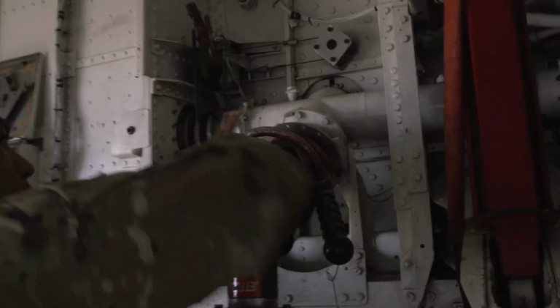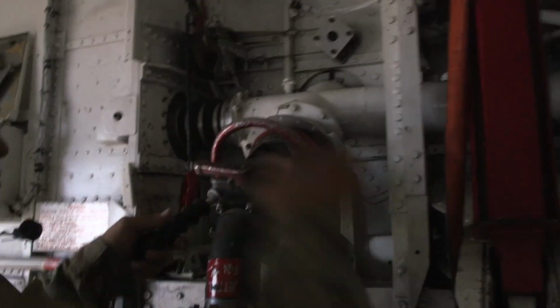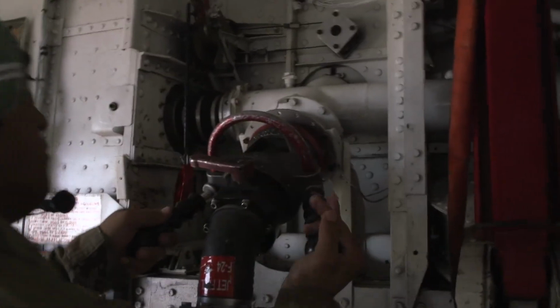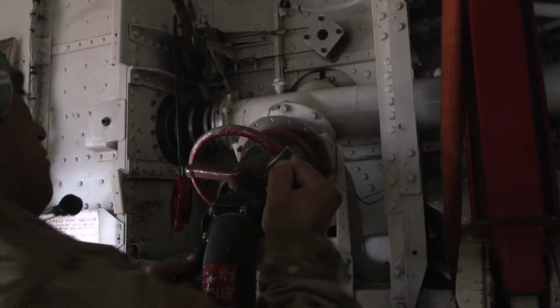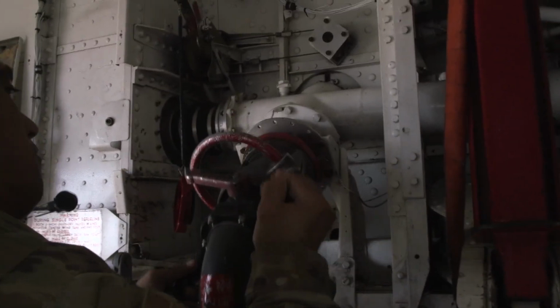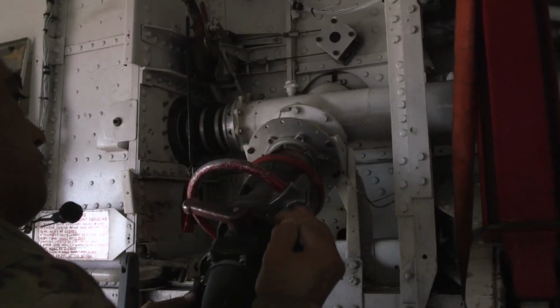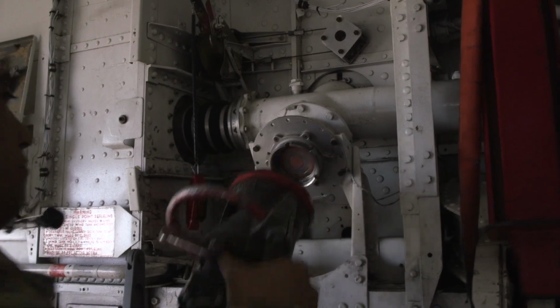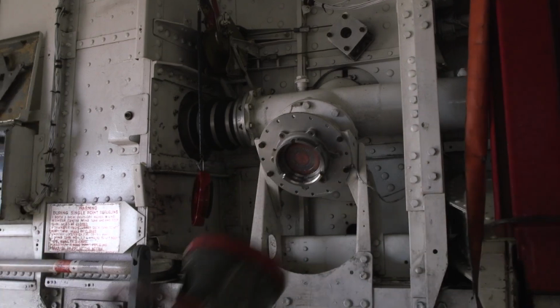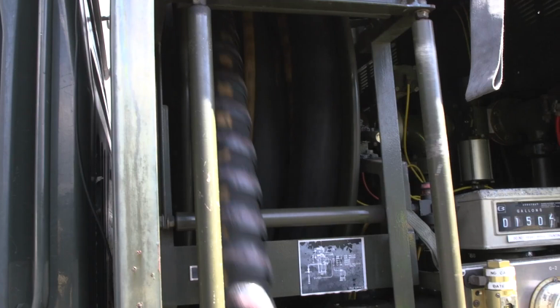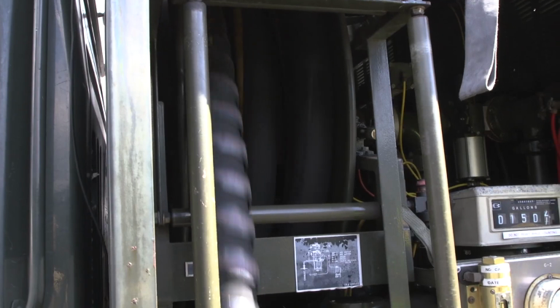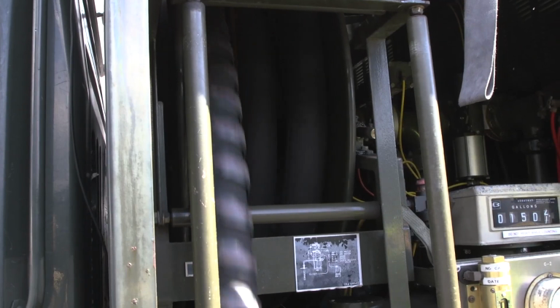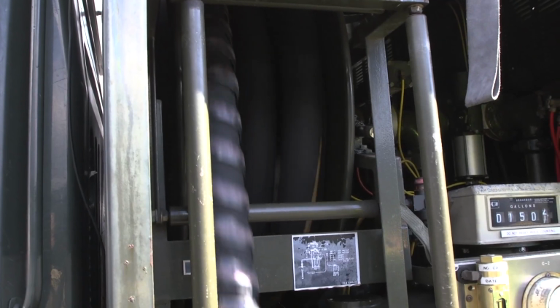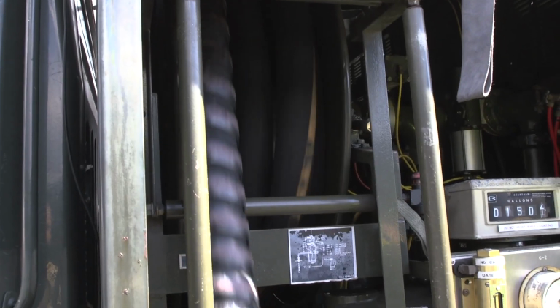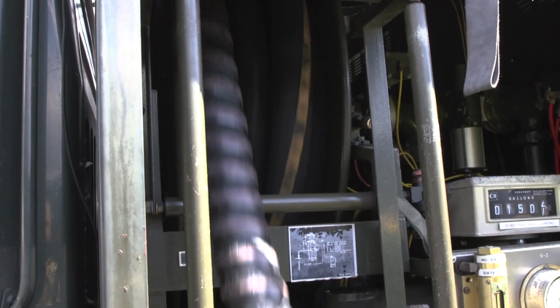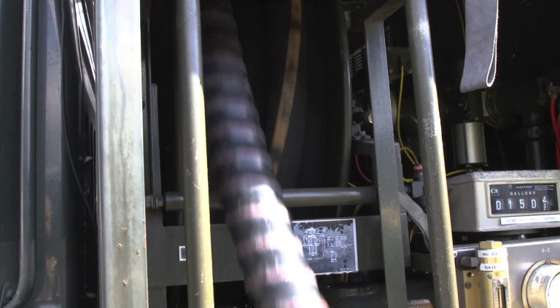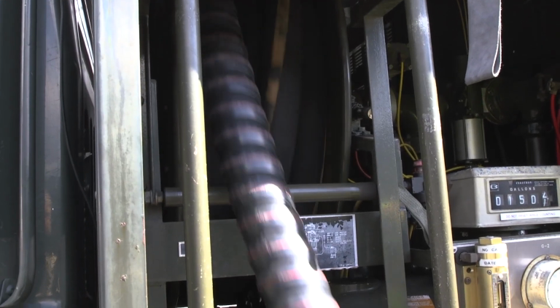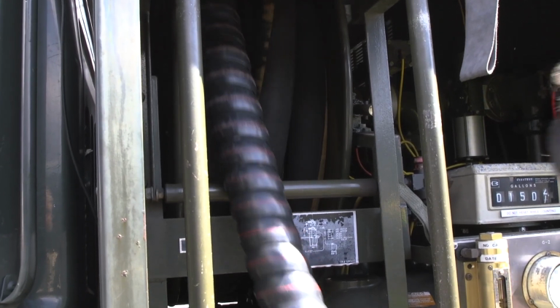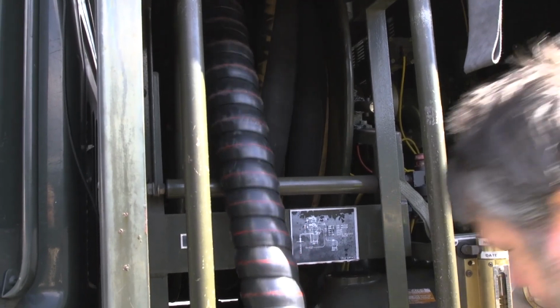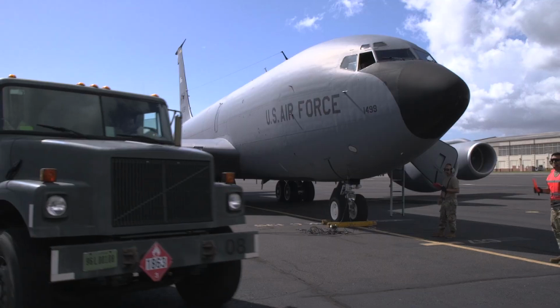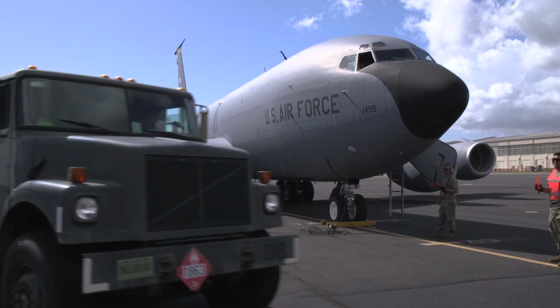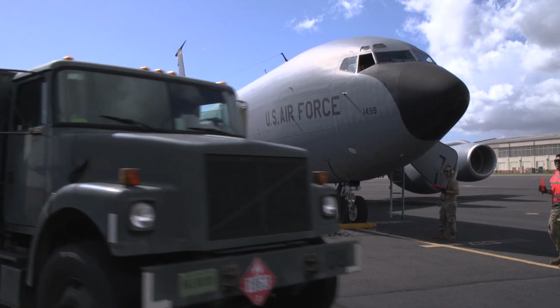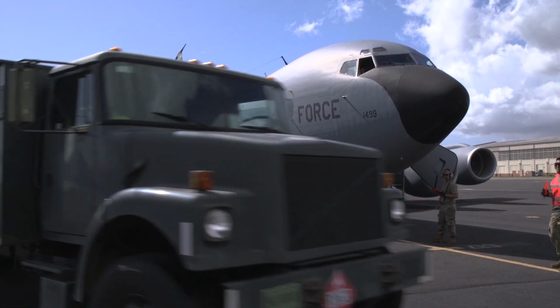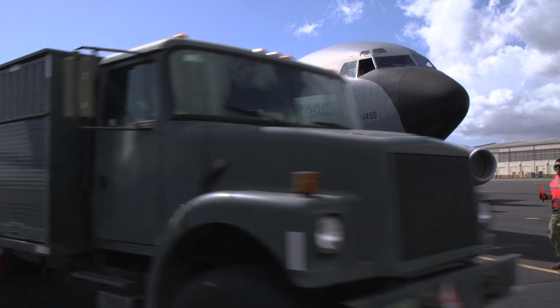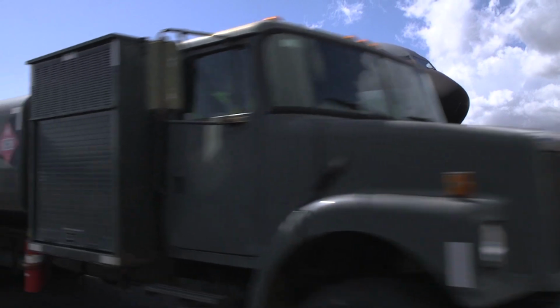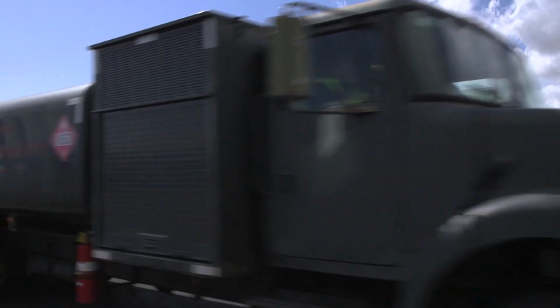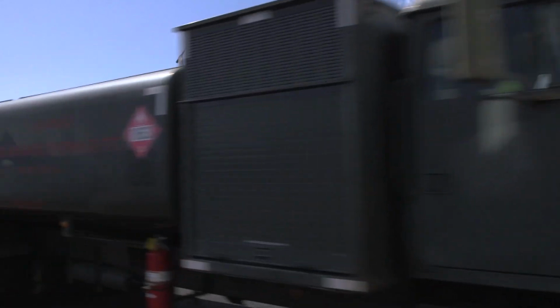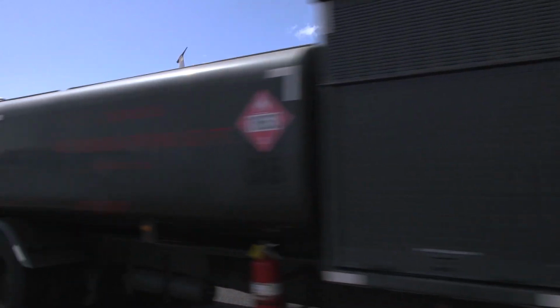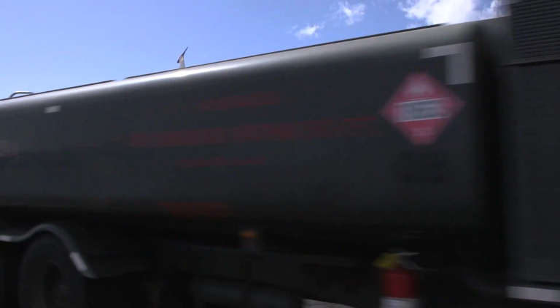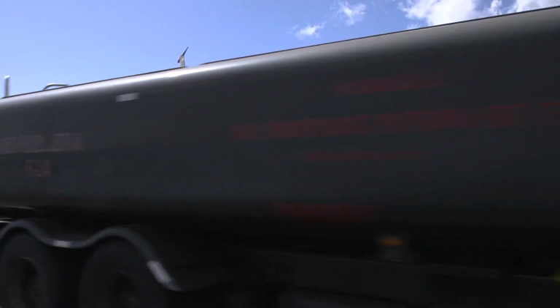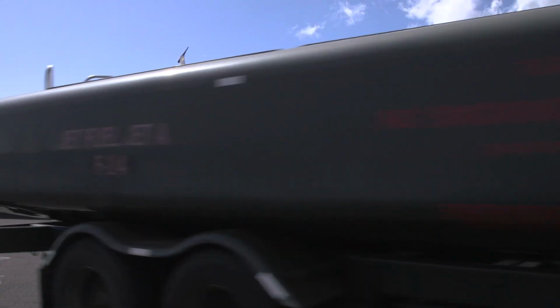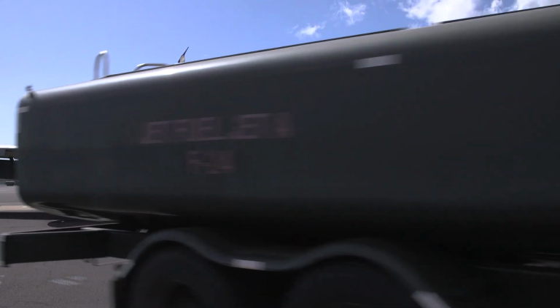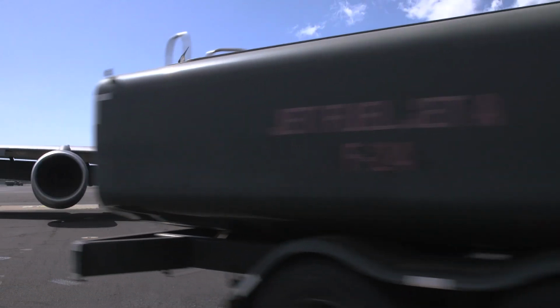The hot refueling we did today allows us to keep the tanker on the ground for a shorter period of time and keep it airborne, so the fighters can do their thing and other aircraft can complete their mission.